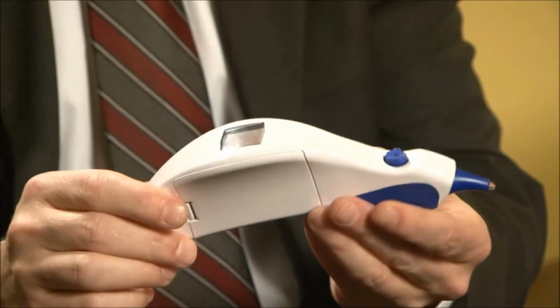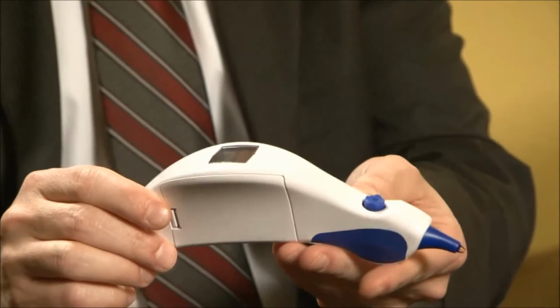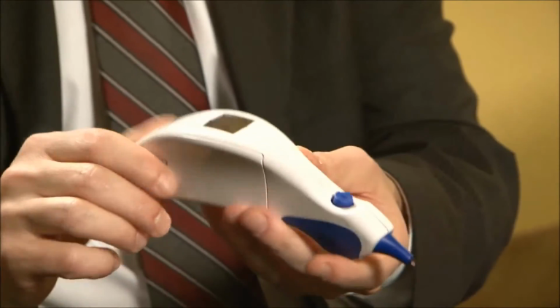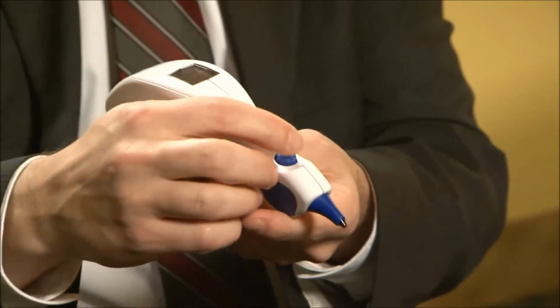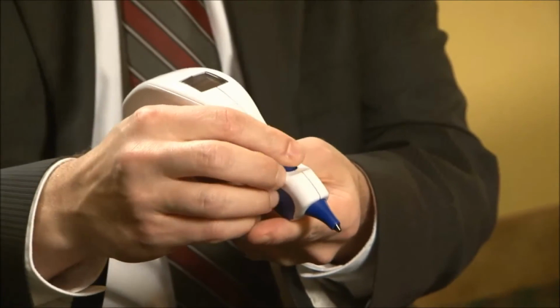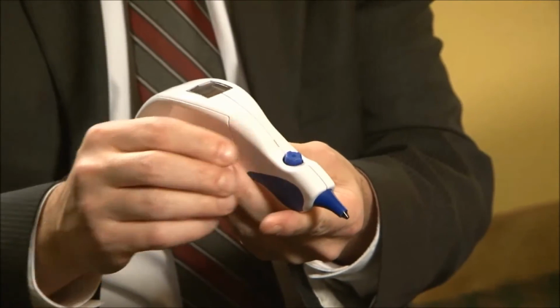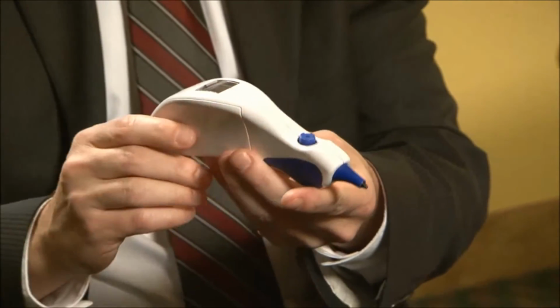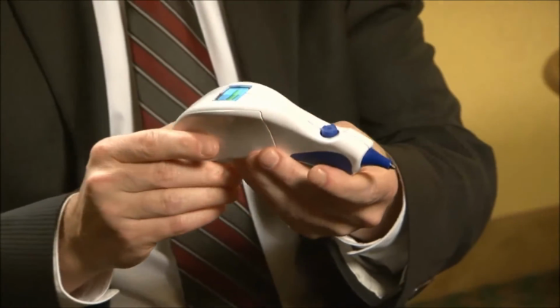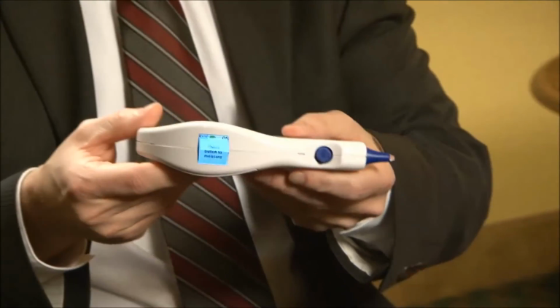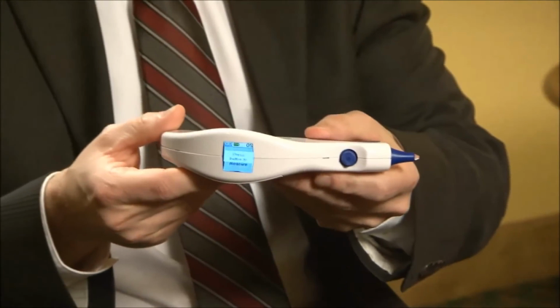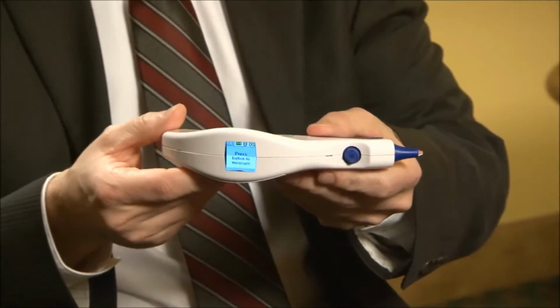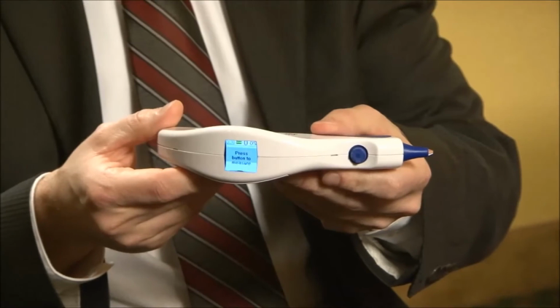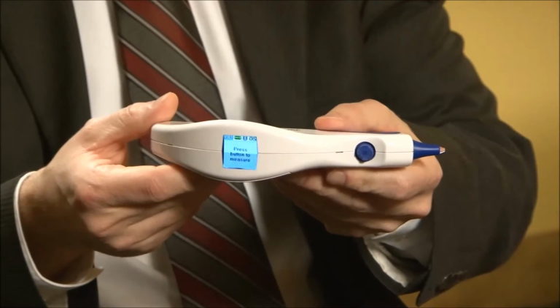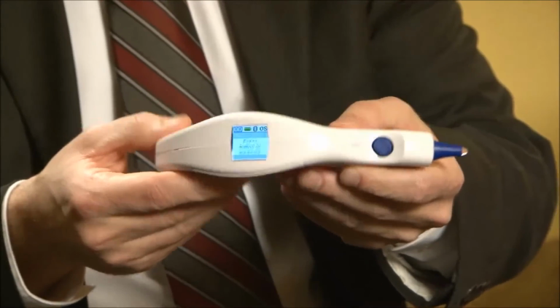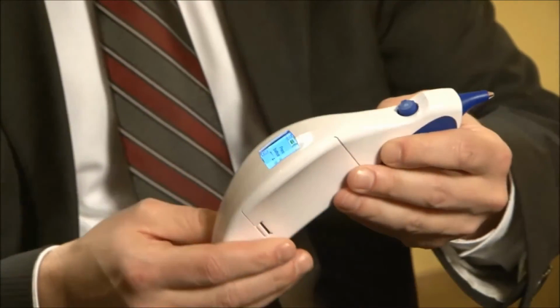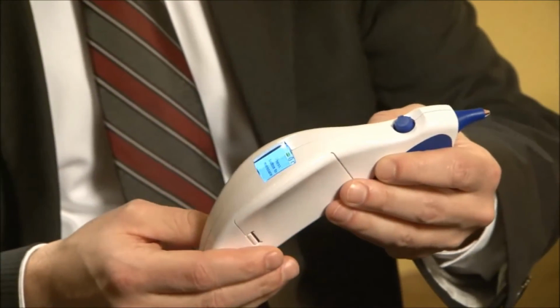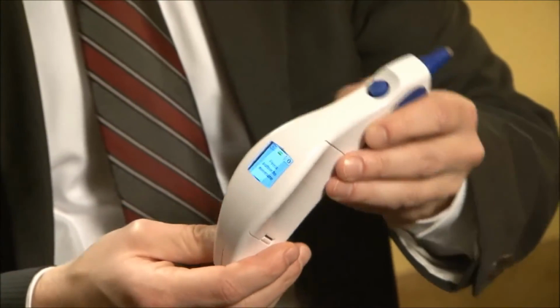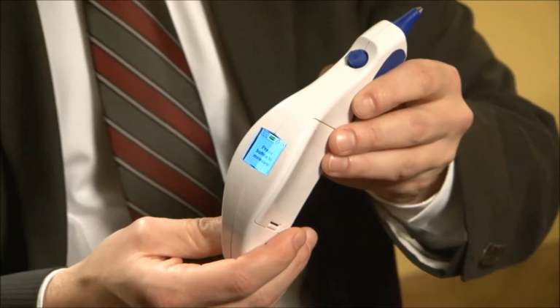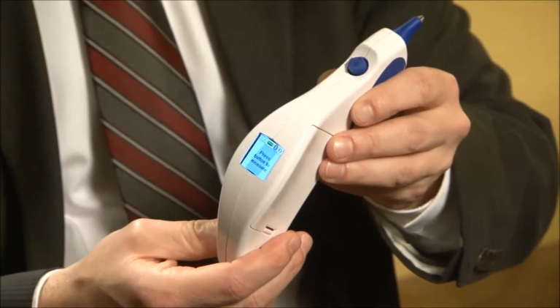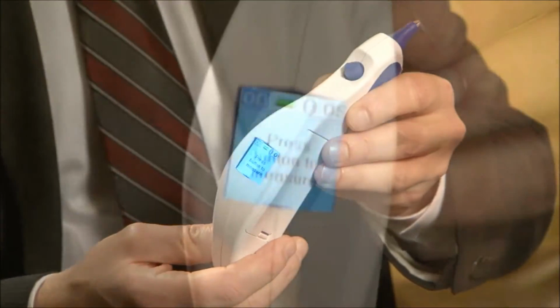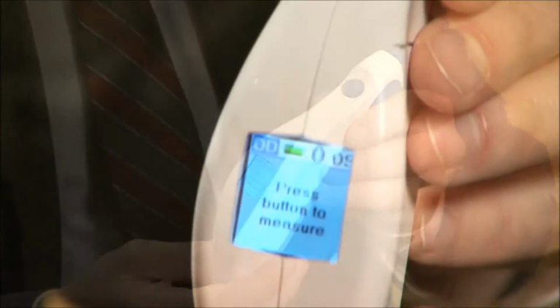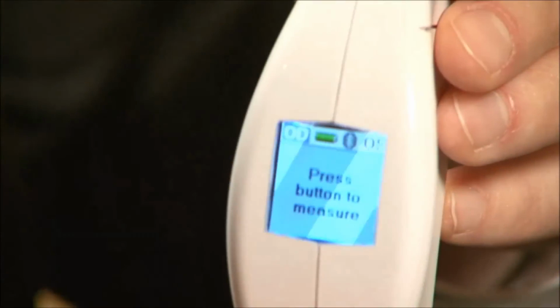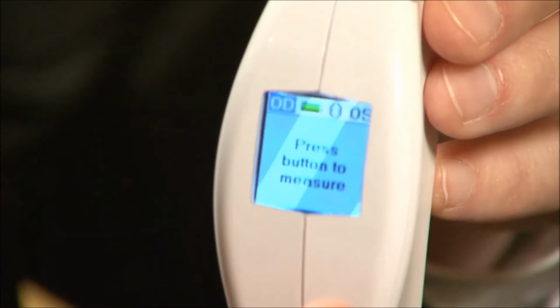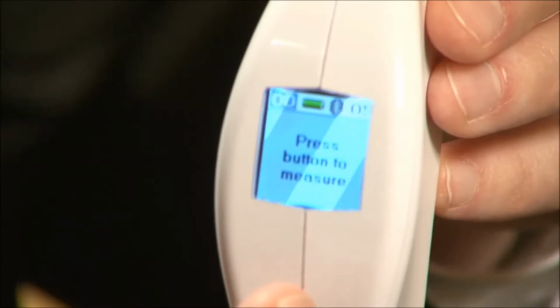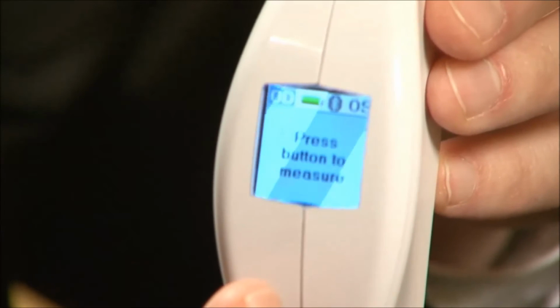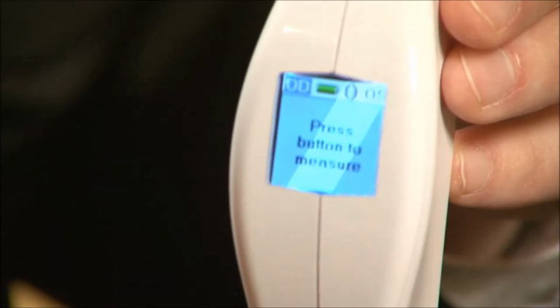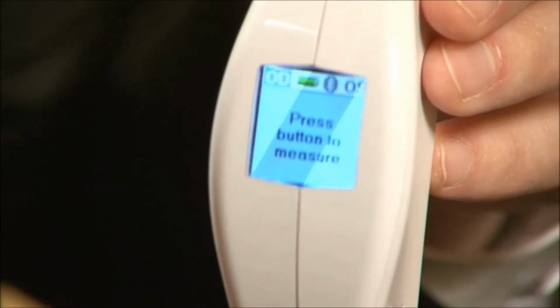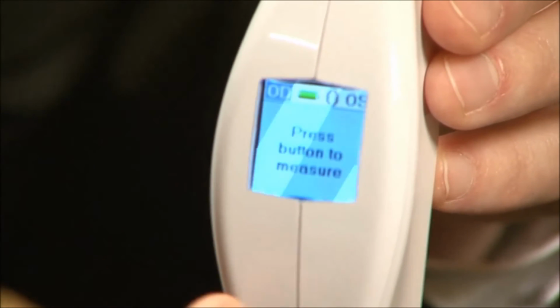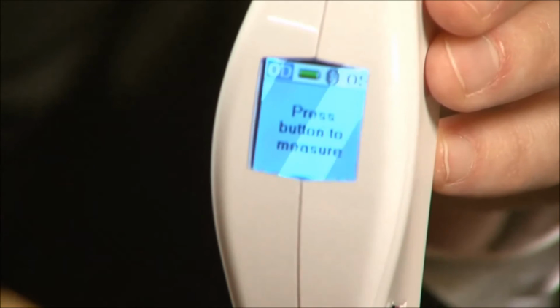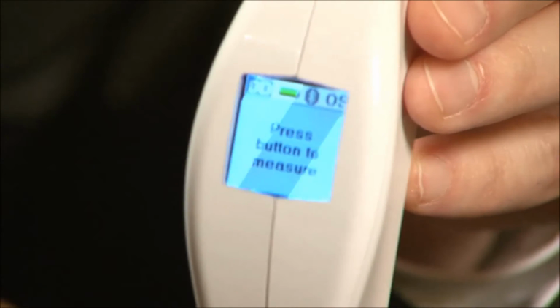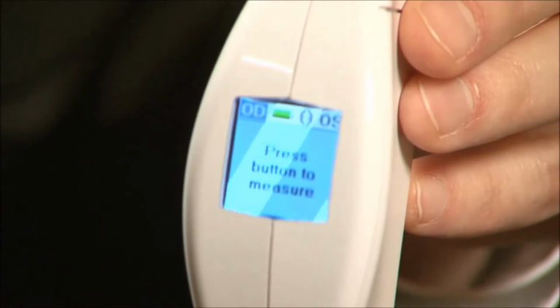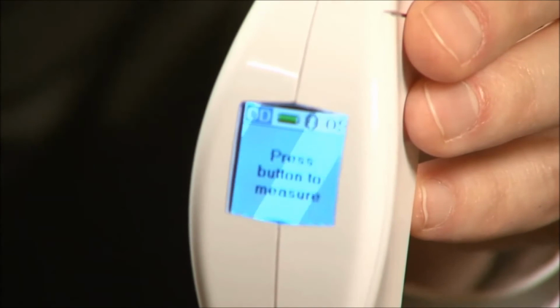To turn the instrument on, all you do is tap that button once. The screen shows you the status of the battery, and then it tells you to press the button to measure. The screen is very simple and provides guidance on how to use the instrument. Right now it says: press button to measure.